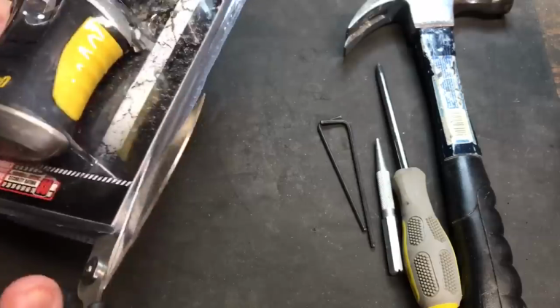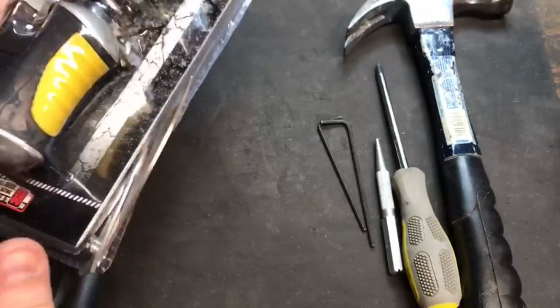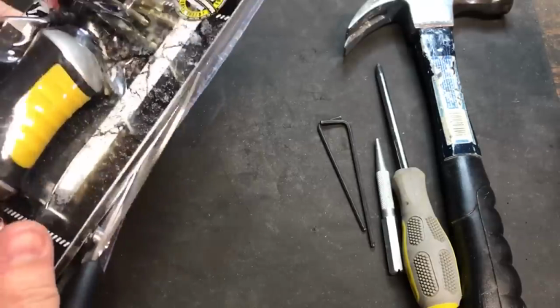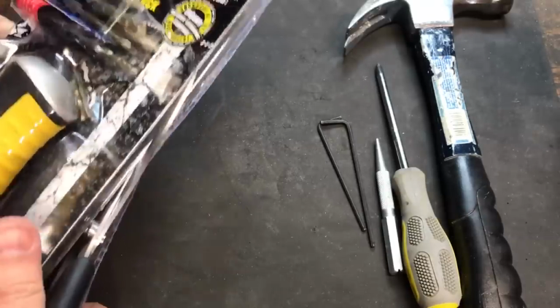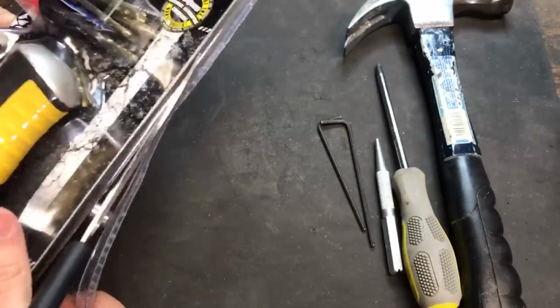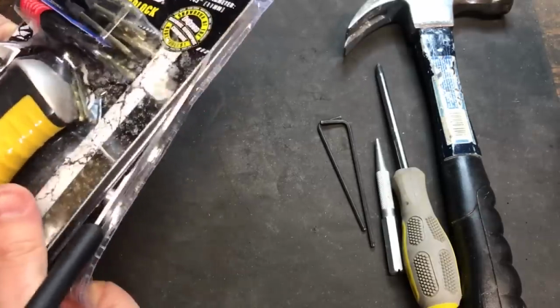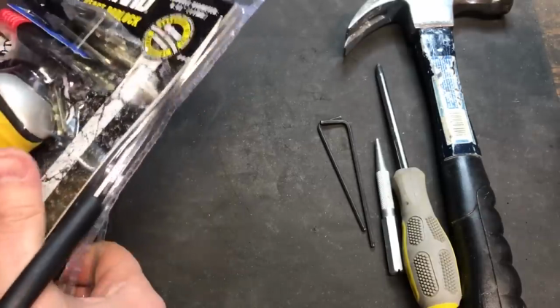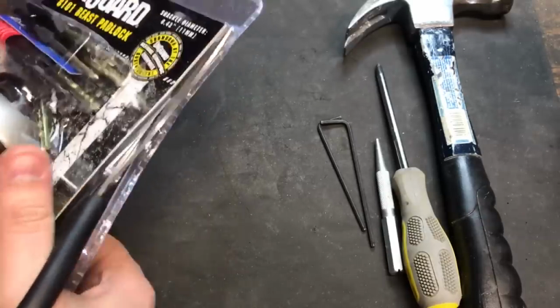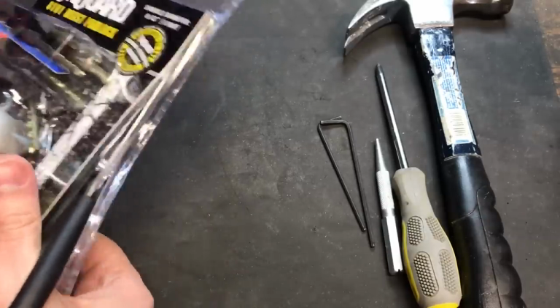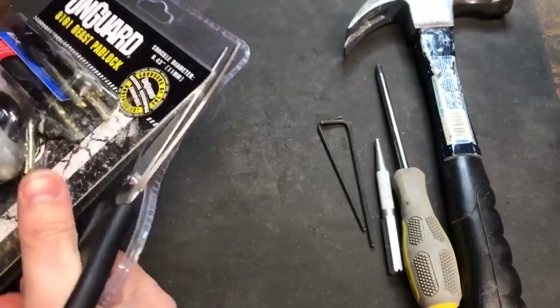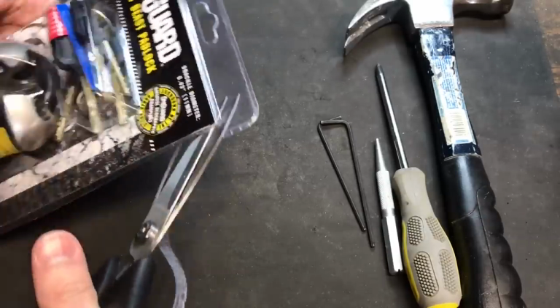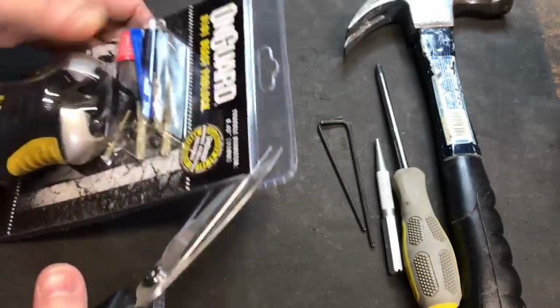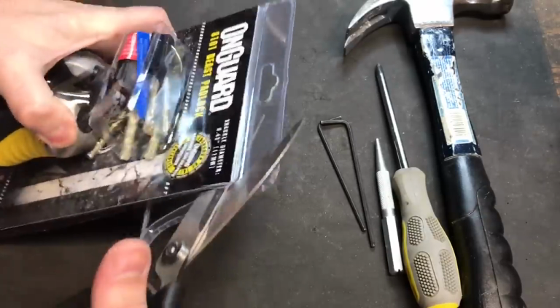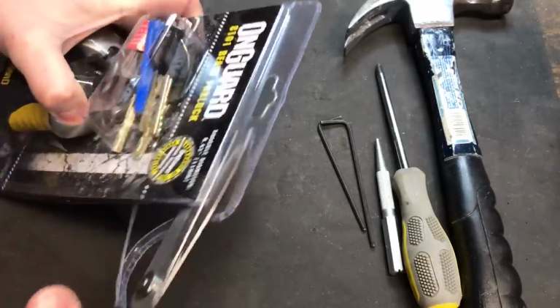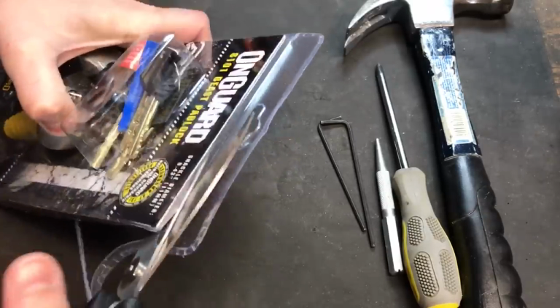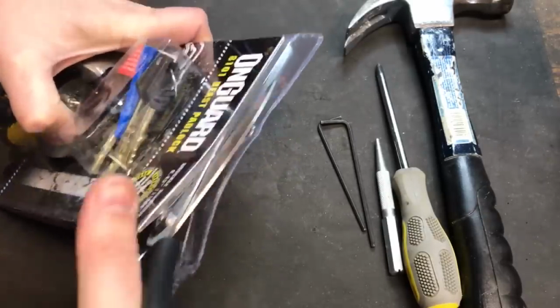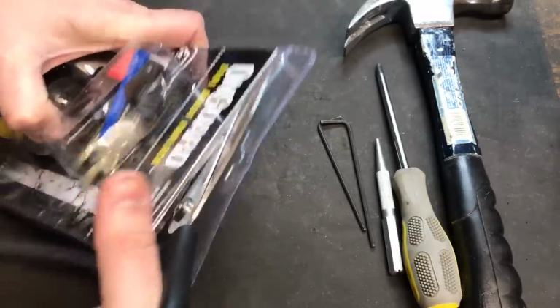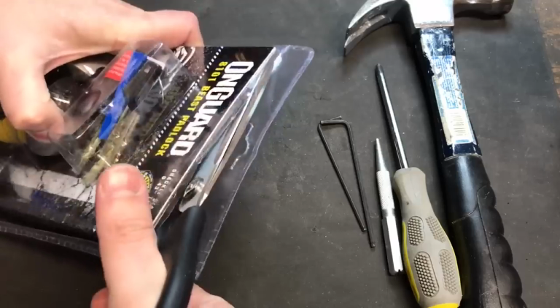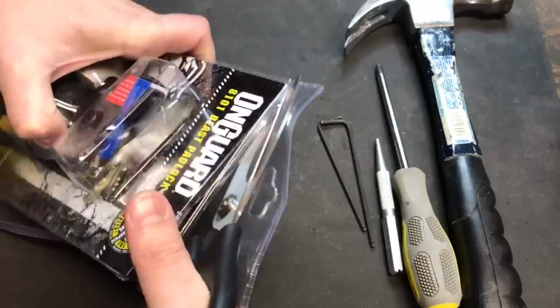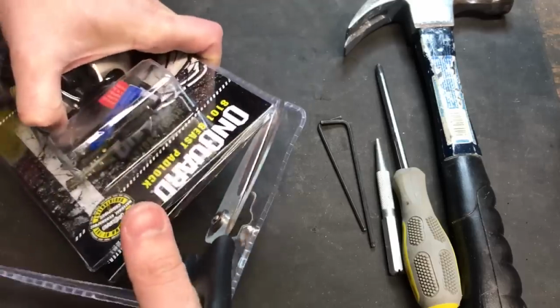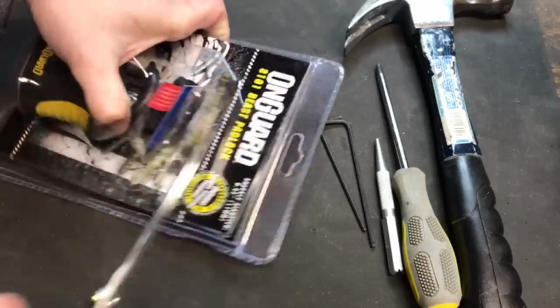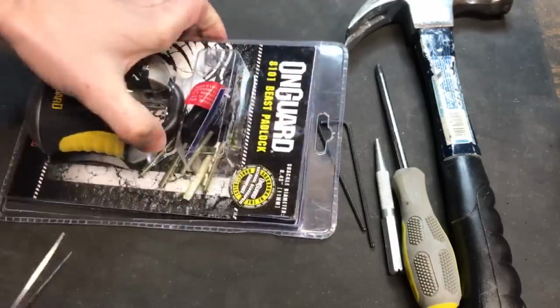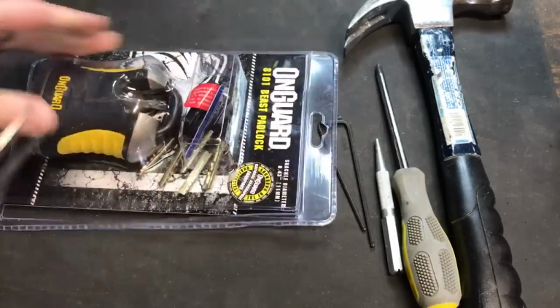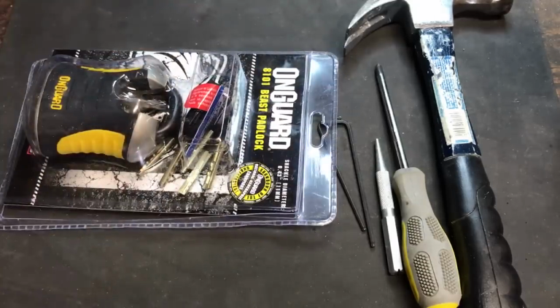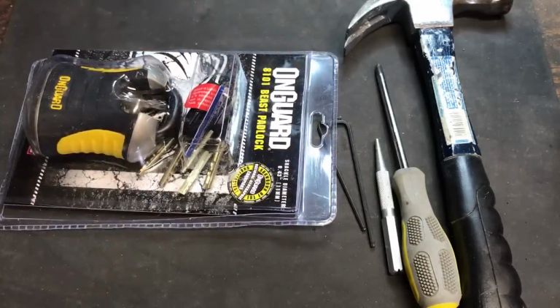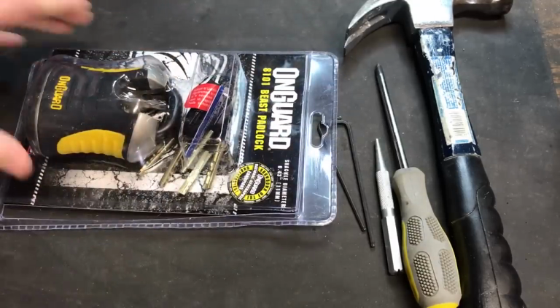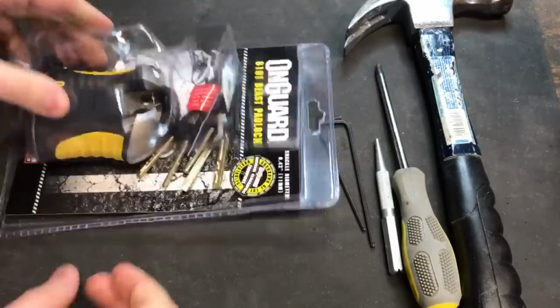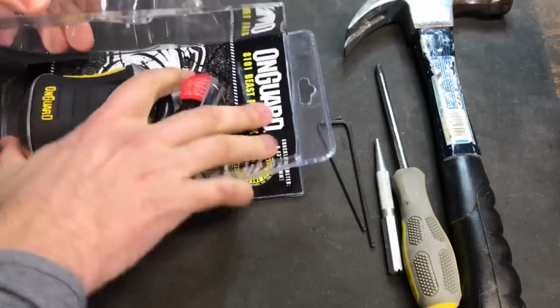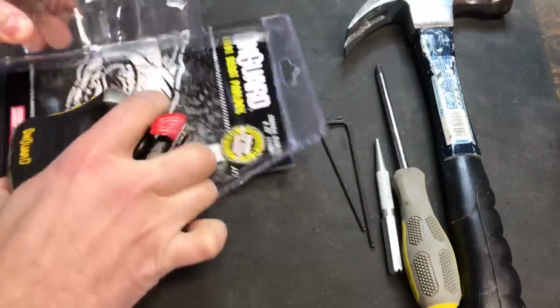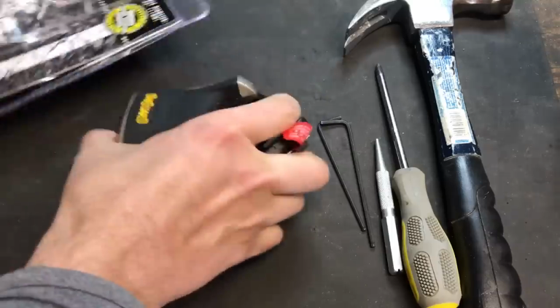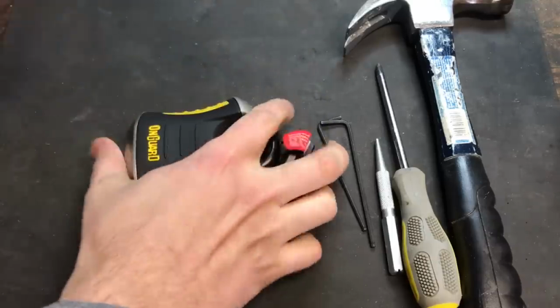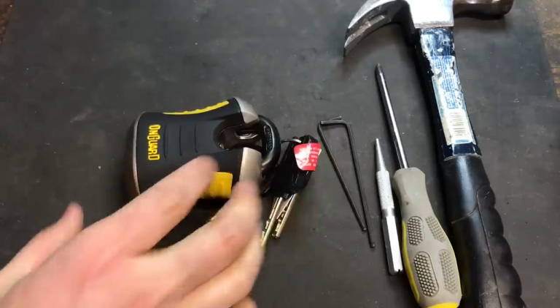This is a mostly non-destructive attack. The padlock can be reassembled afterwards. However, it'll never quite be the same — you'll see what I mean as we do this.